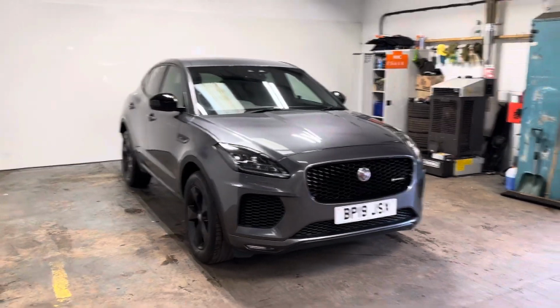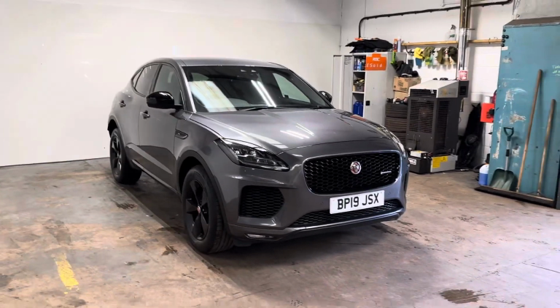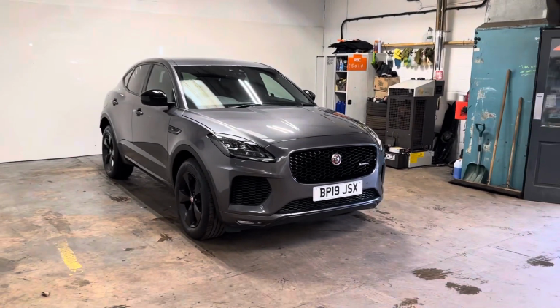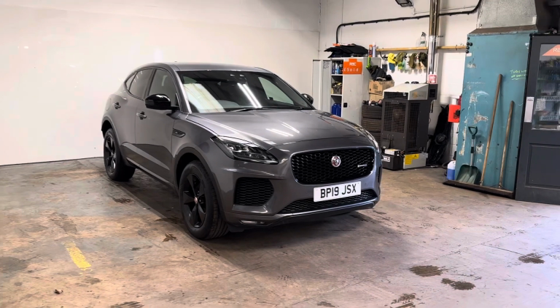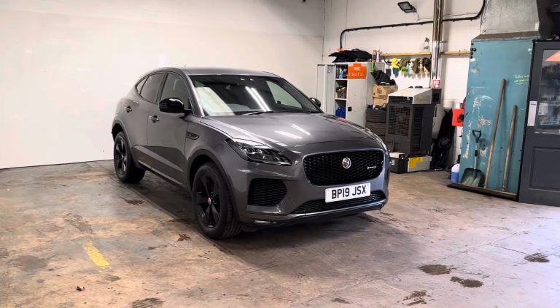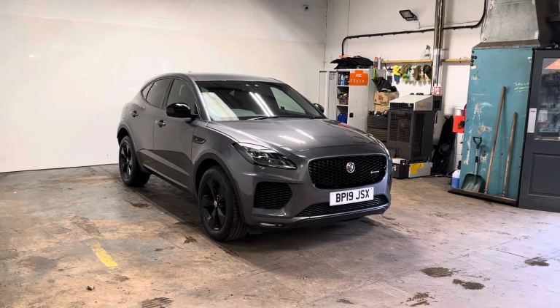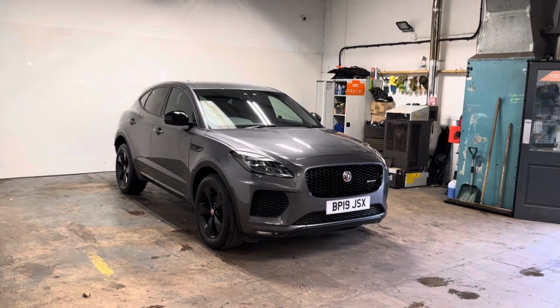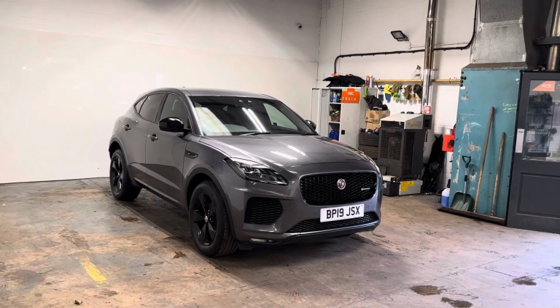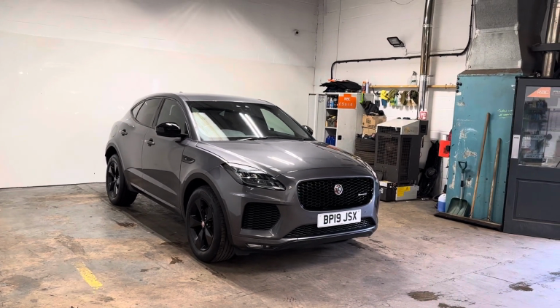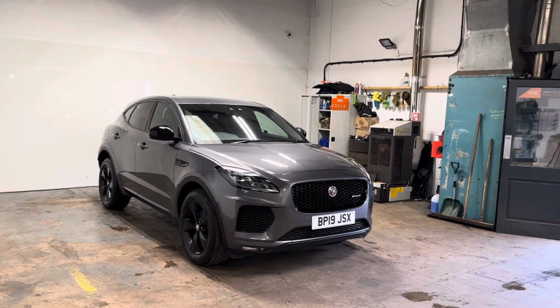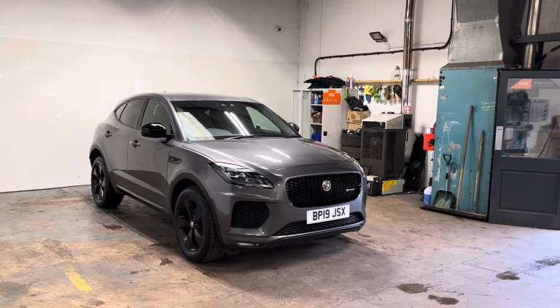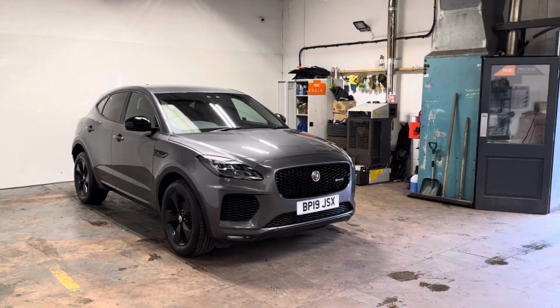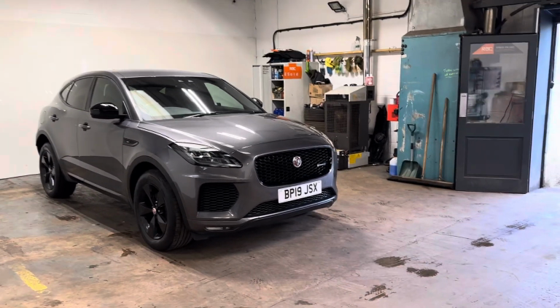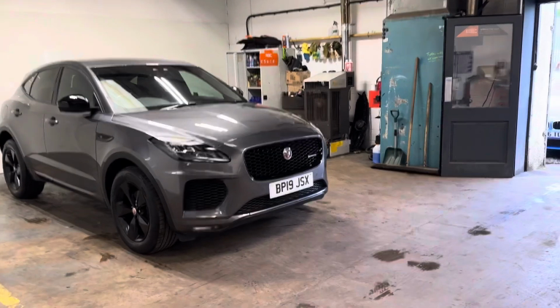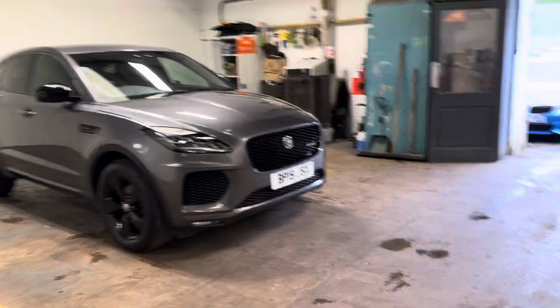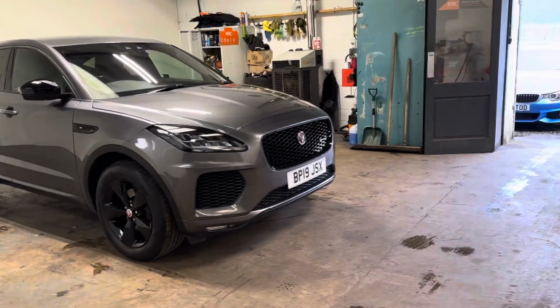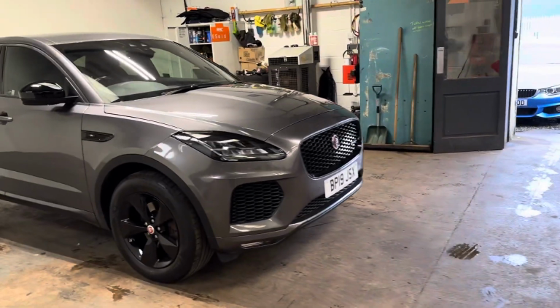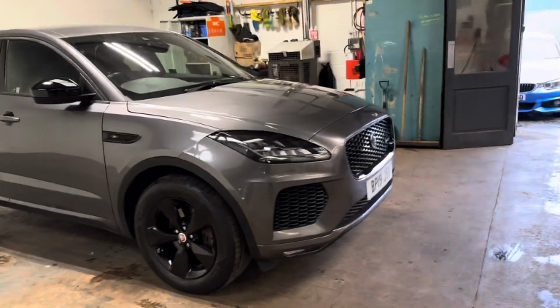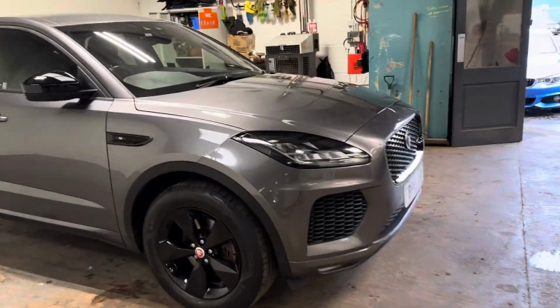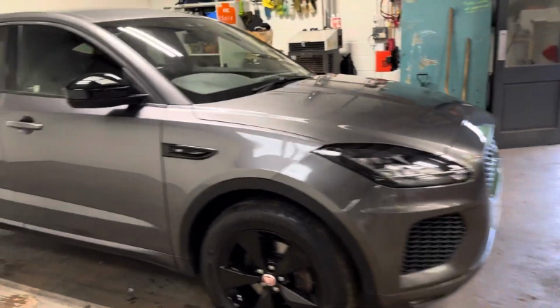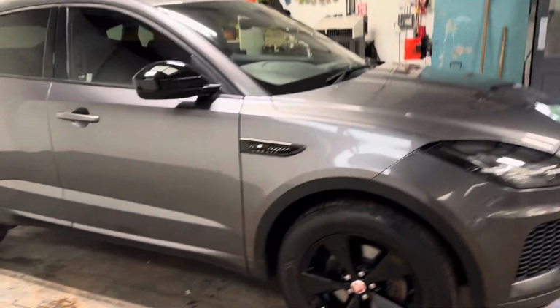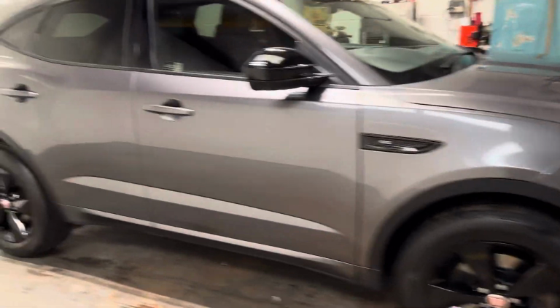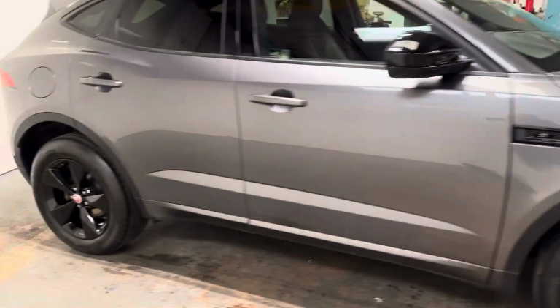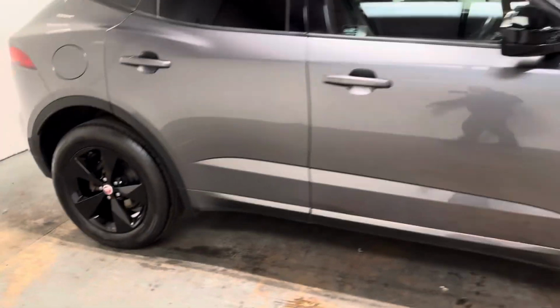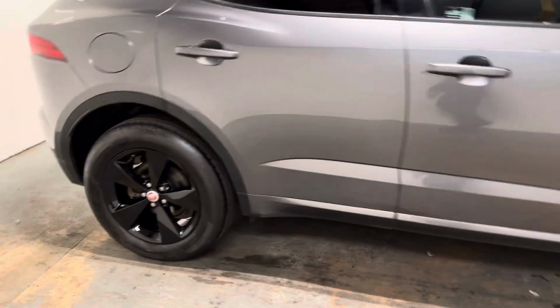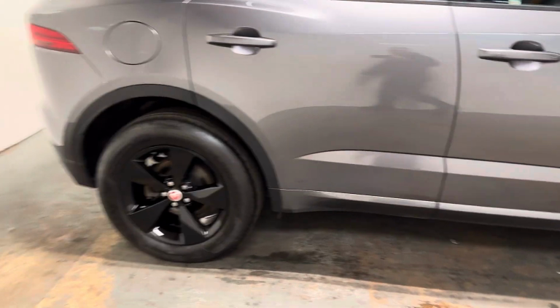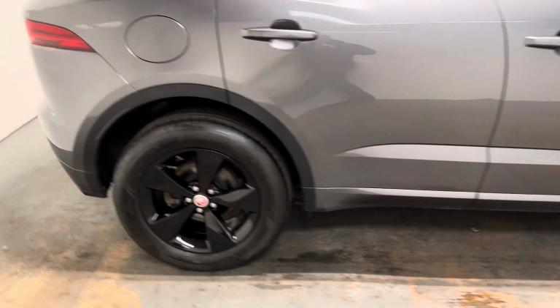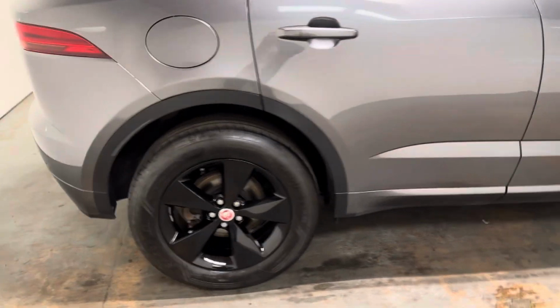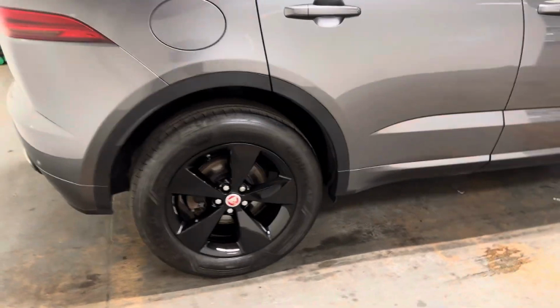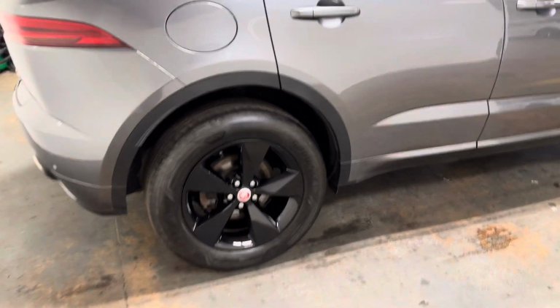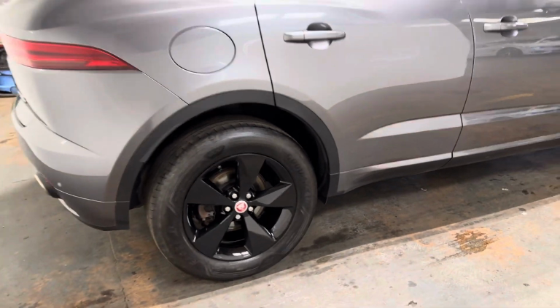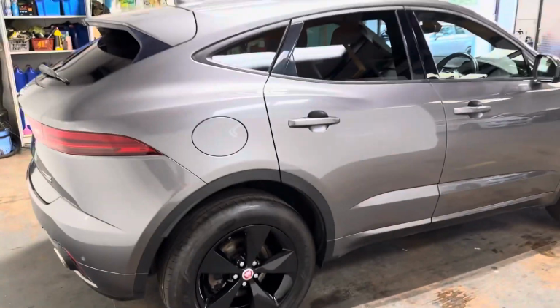Really nice car. Has the black pack on it, in the Corris Grey metallic colourway. I'm just going to walk you around it so you can see the general condition of the car, which is excellent. Has the gloss black alloys as well, and the privacy glass.